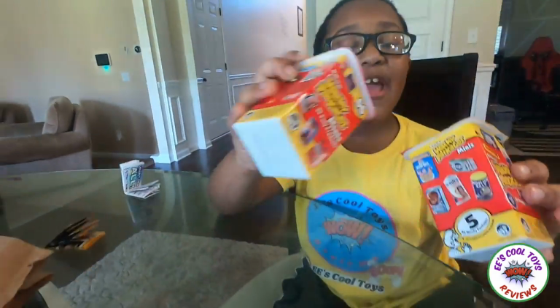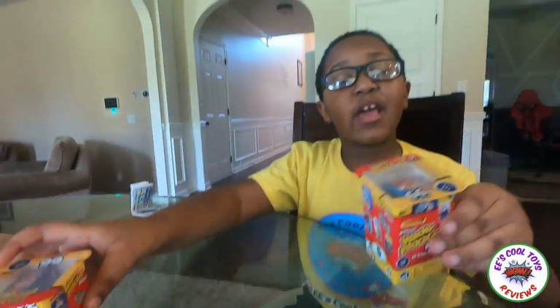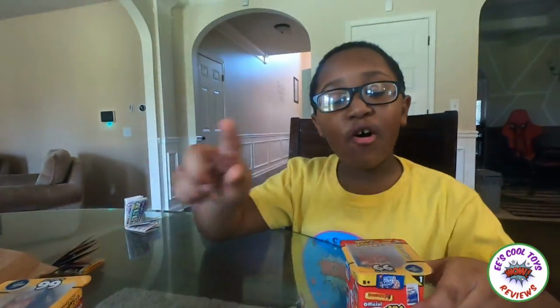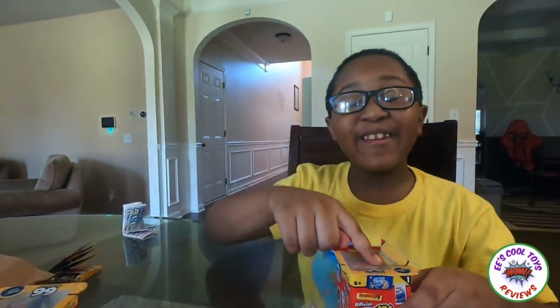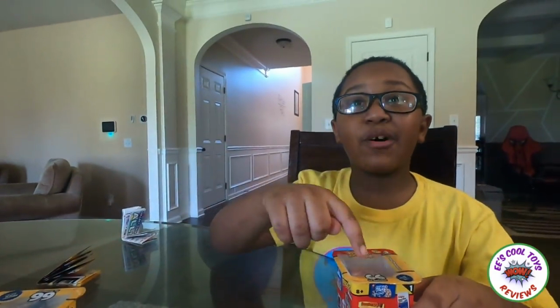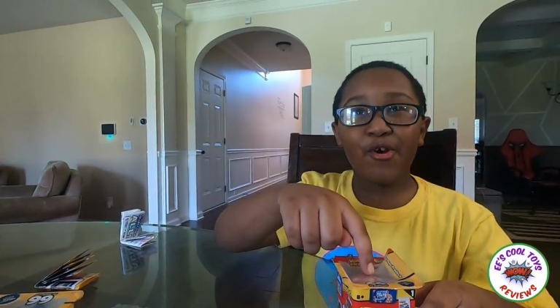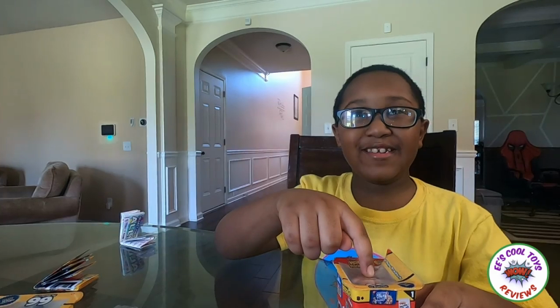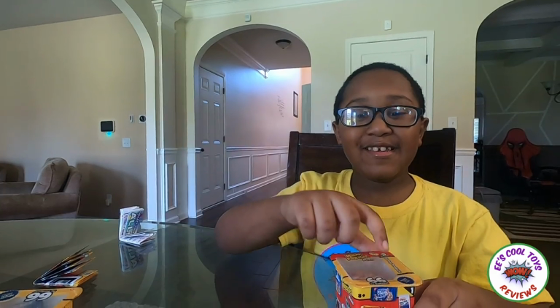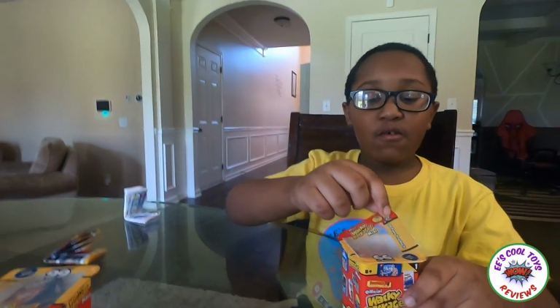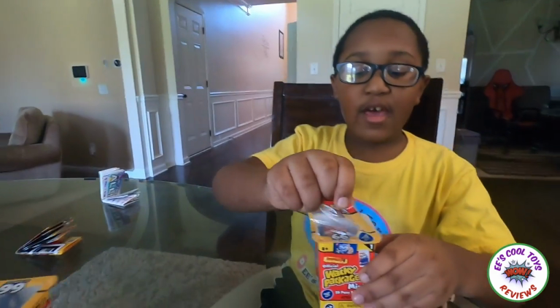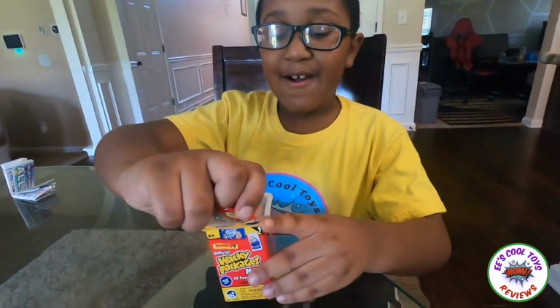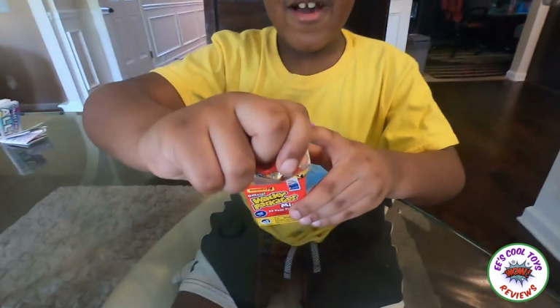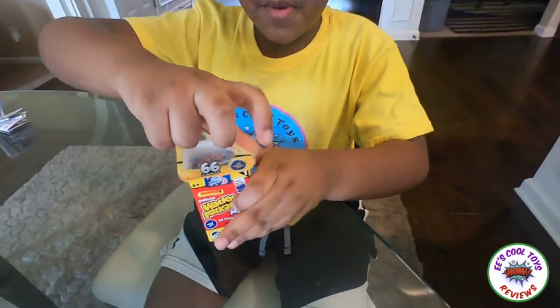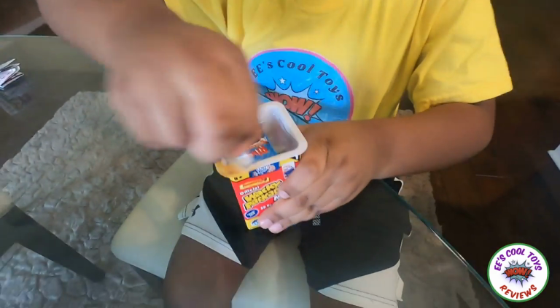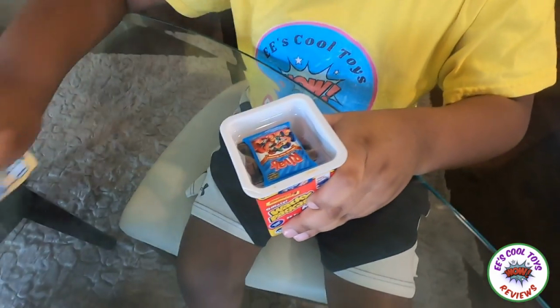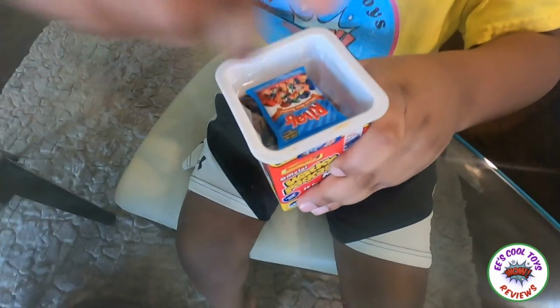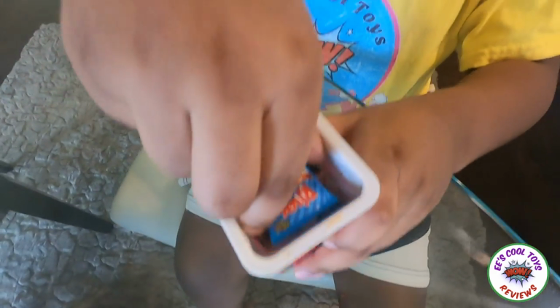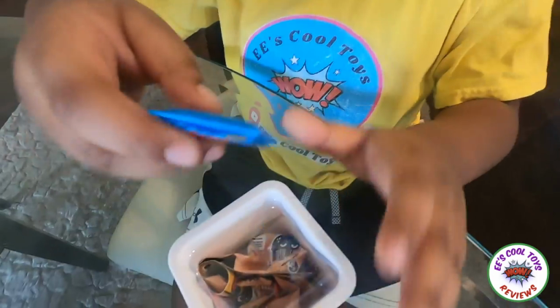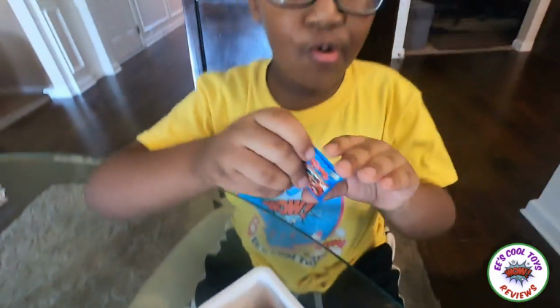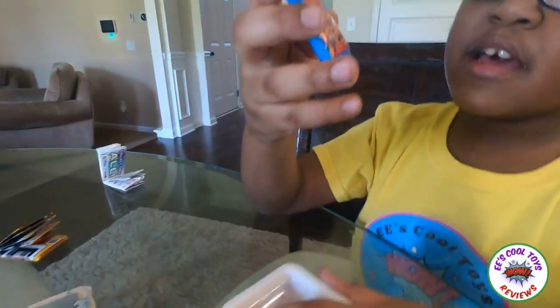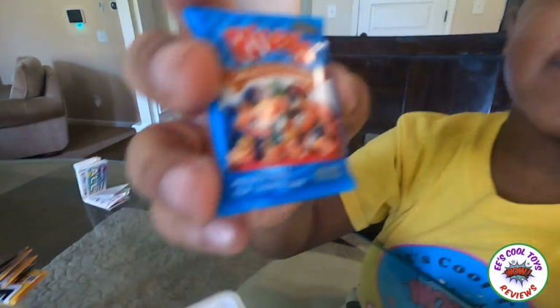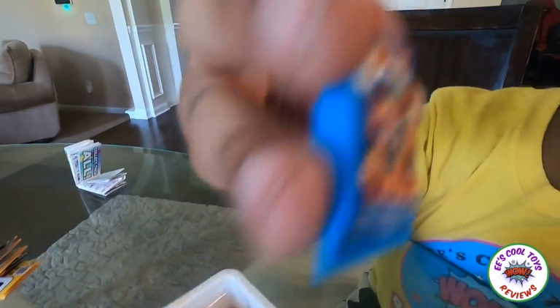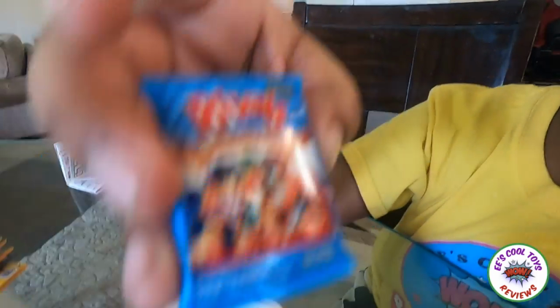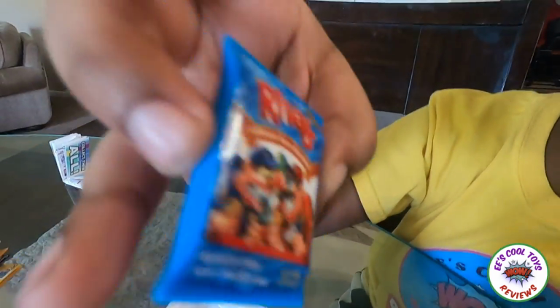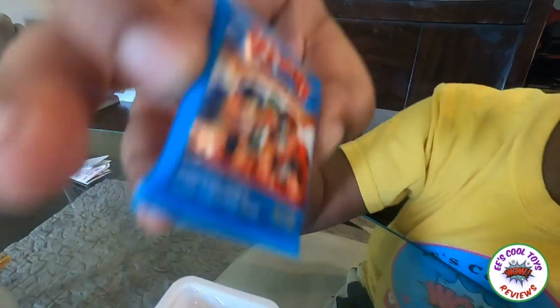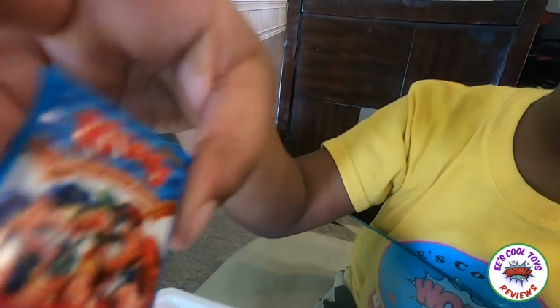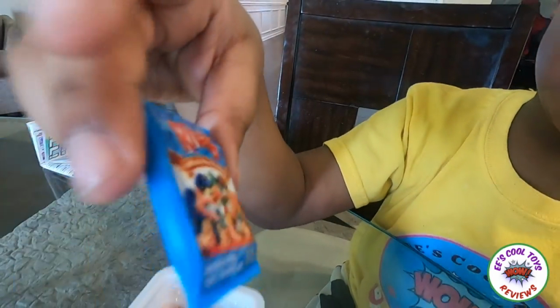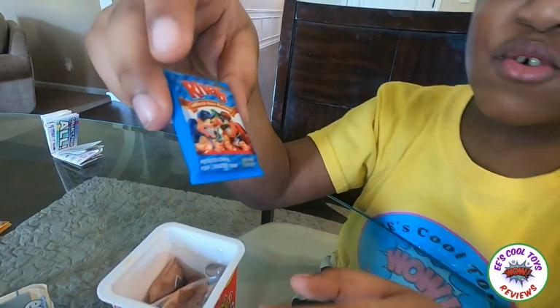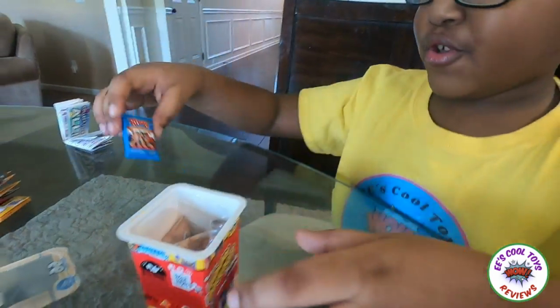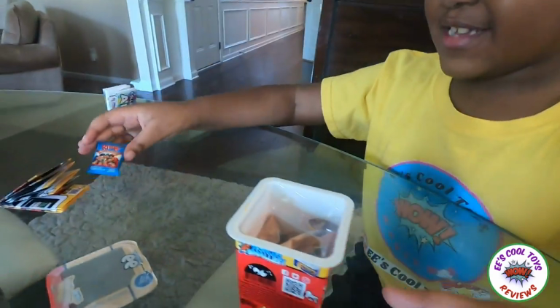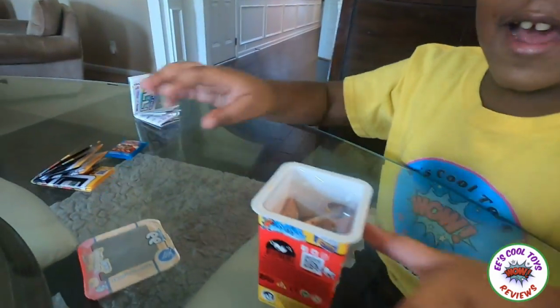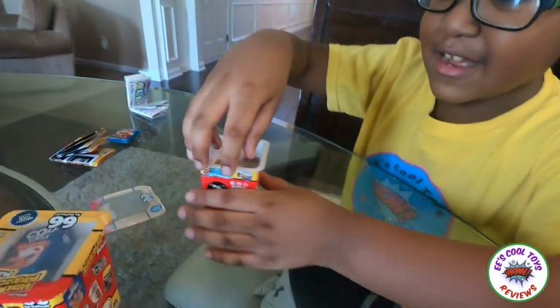I feel like I'm gonna open this one first! I opened it — that was easy! Guys, this is Rifle's Potato Chips! Okay, let's get to the other stuff!